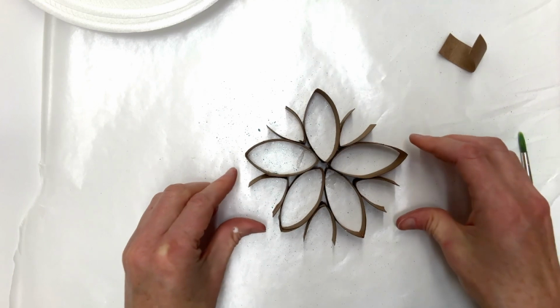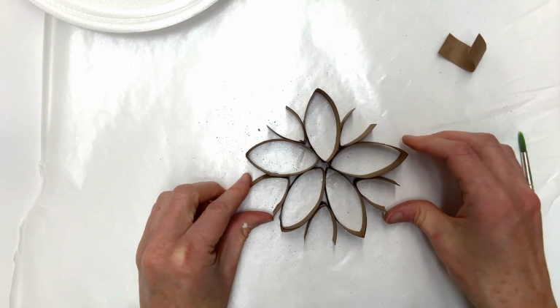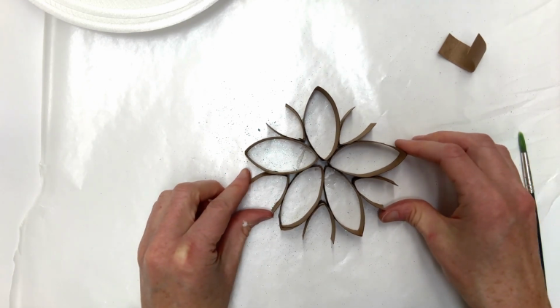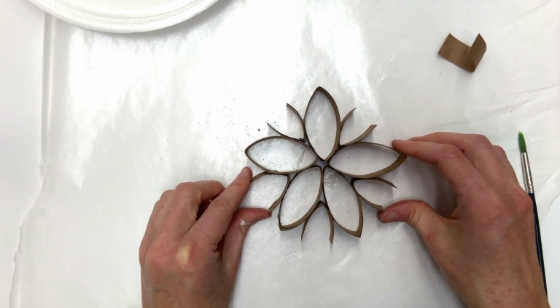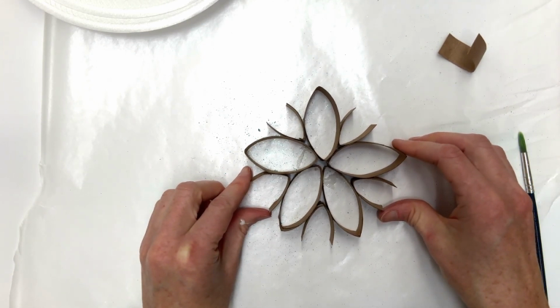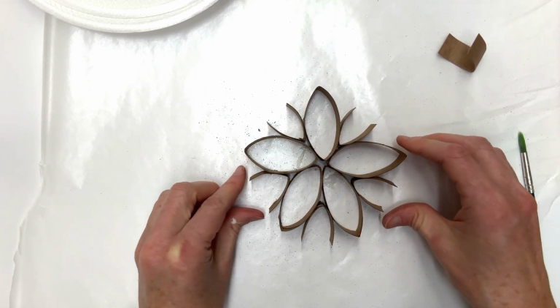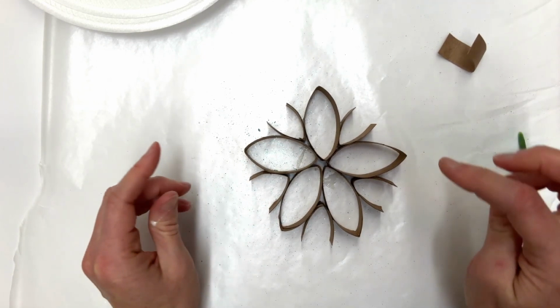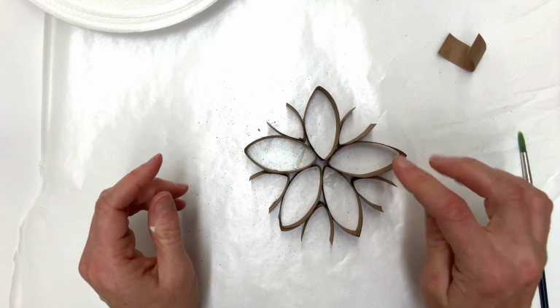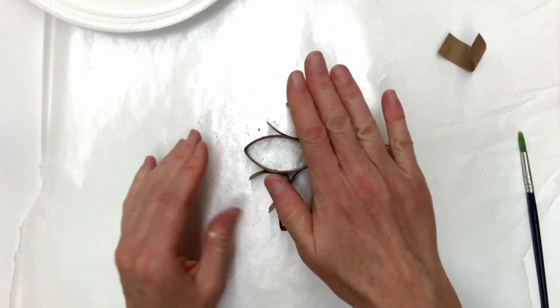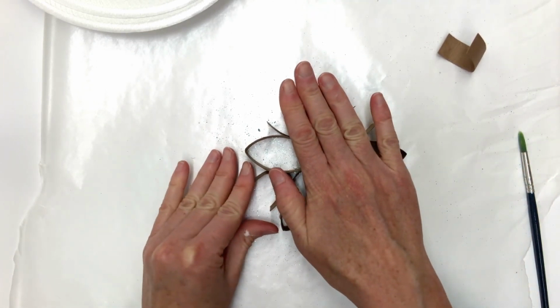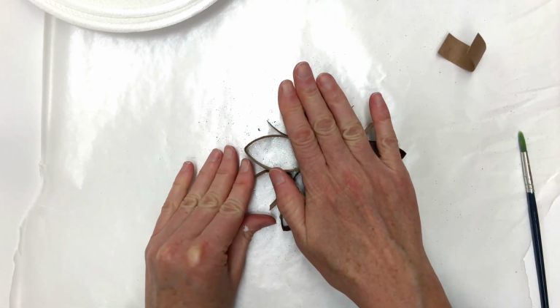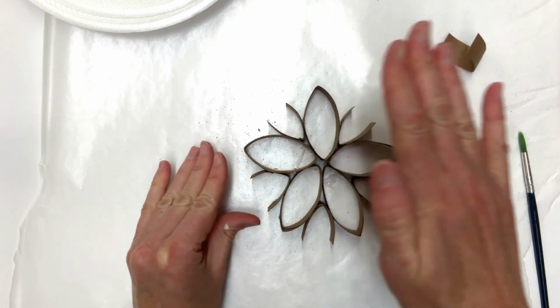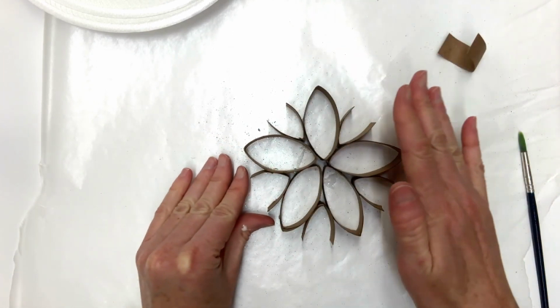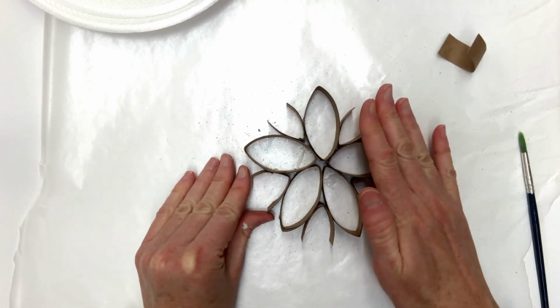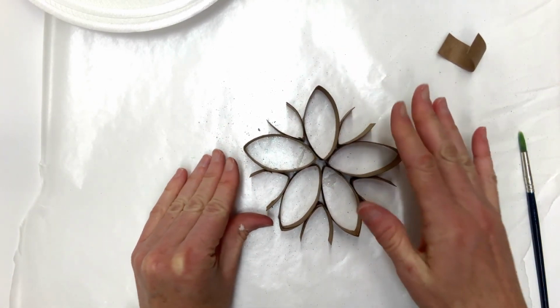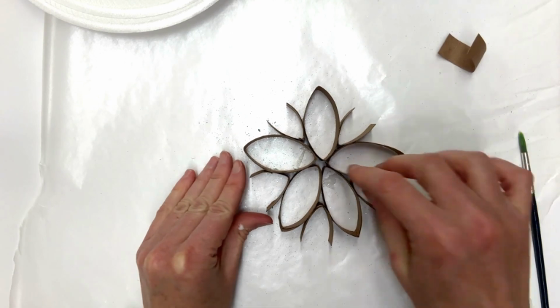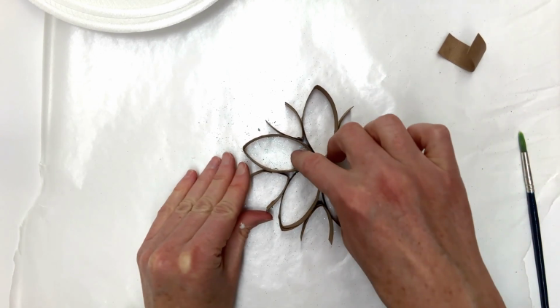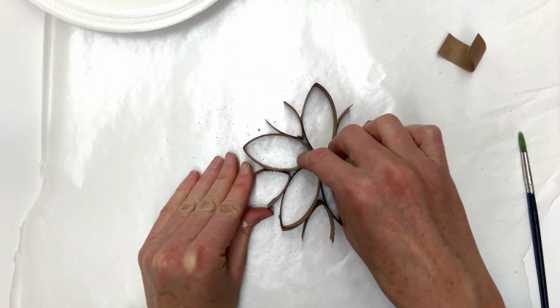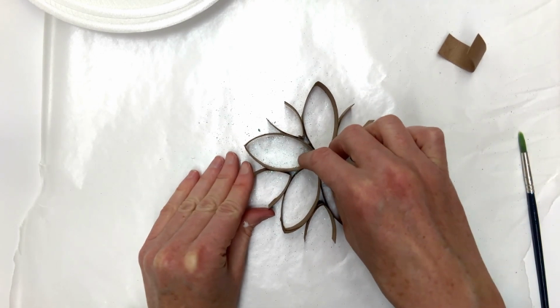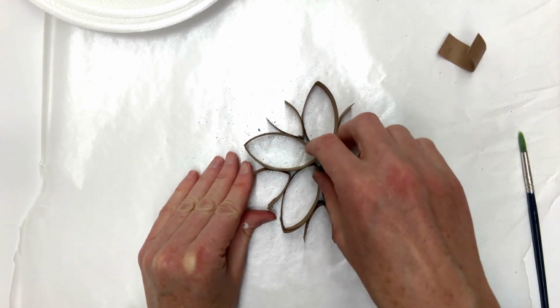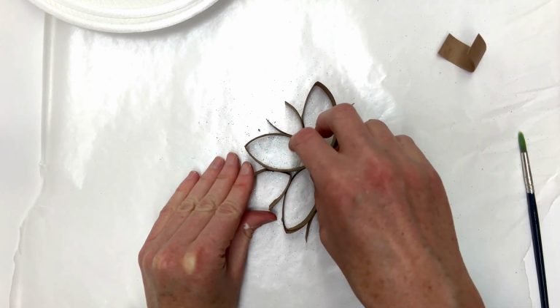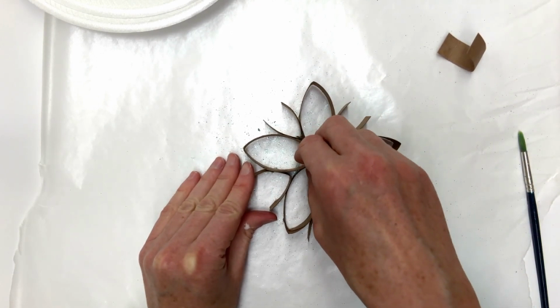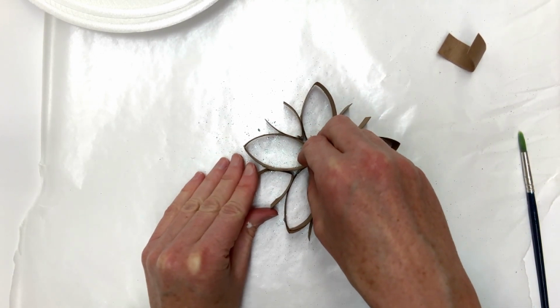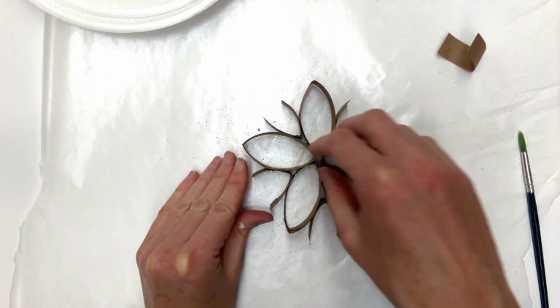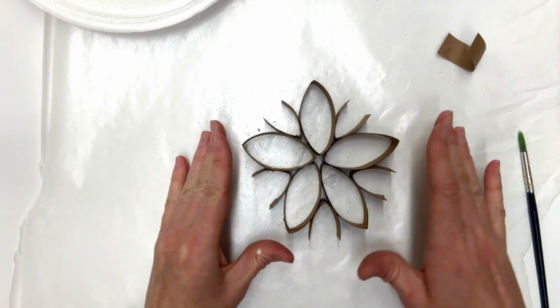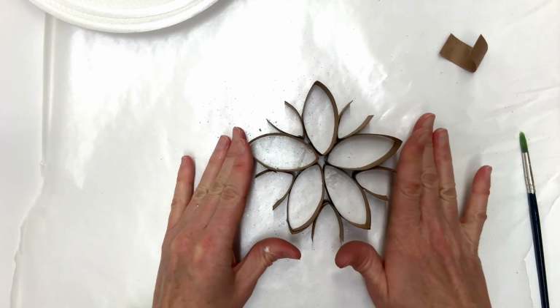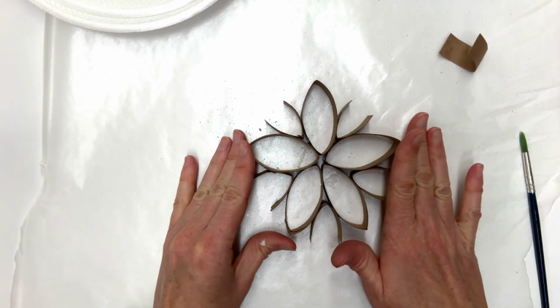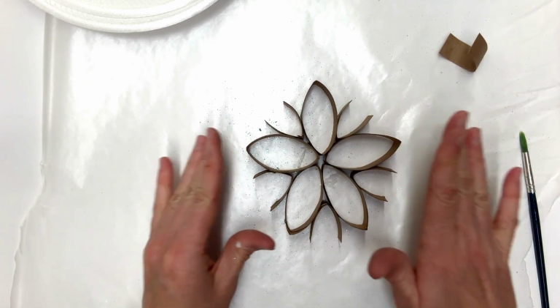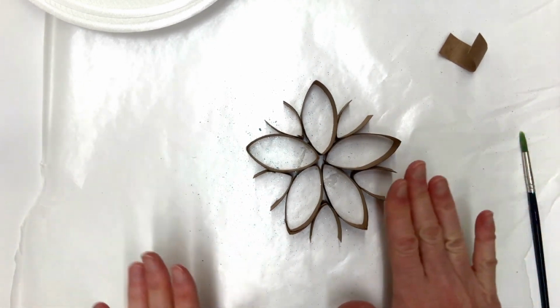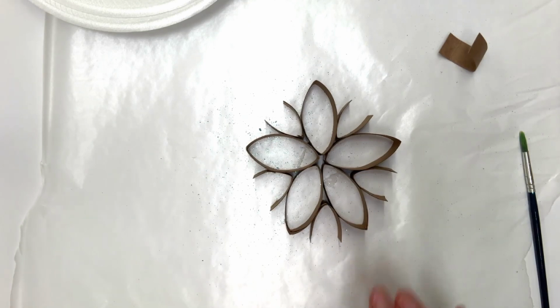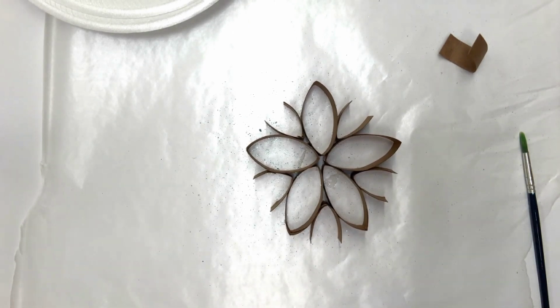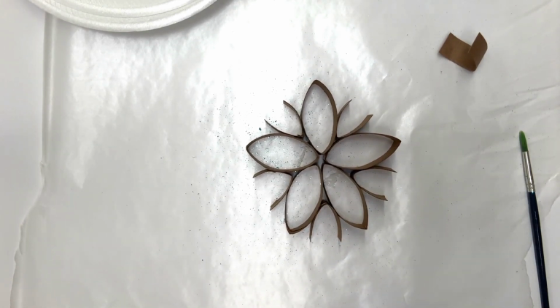Now you're going to want to let this dry for at least two hours. I'm just going to pinch it here in the middle to make sure these are all really touching and they're all really solid.